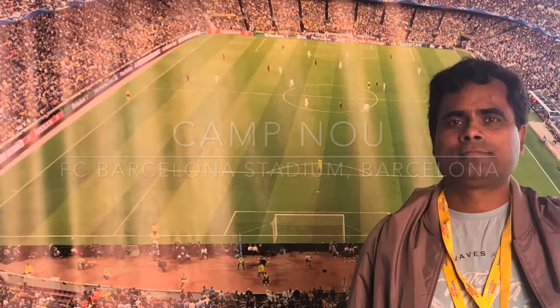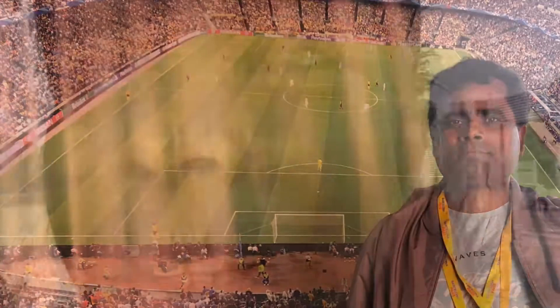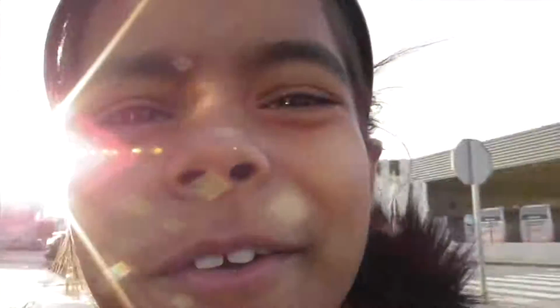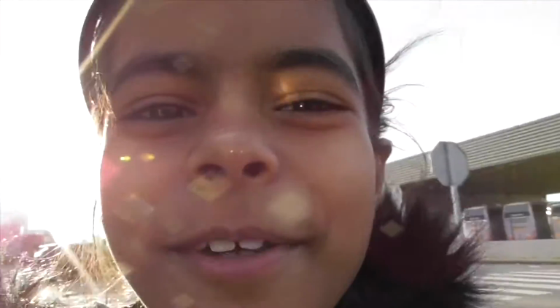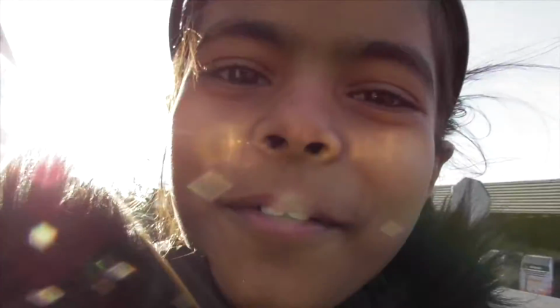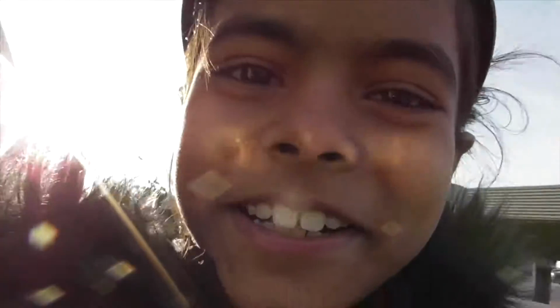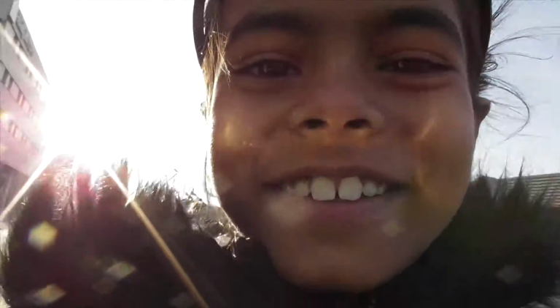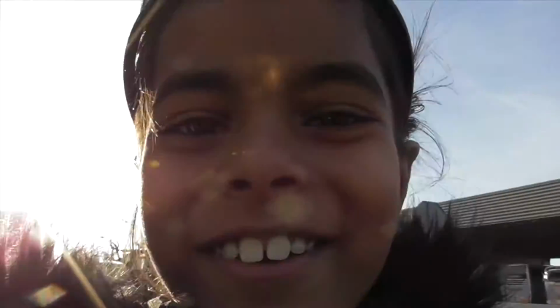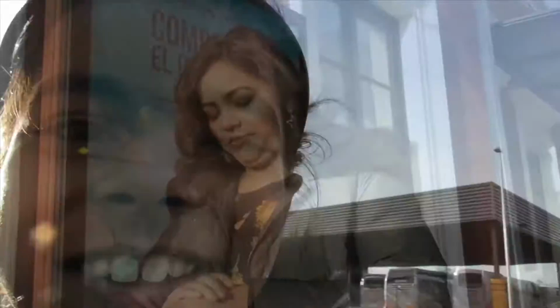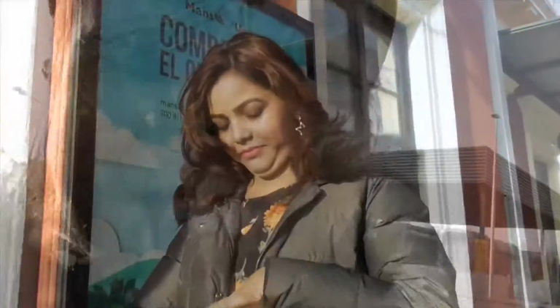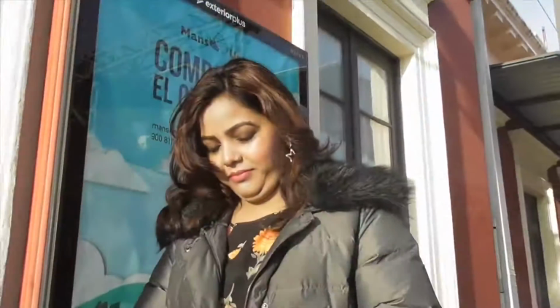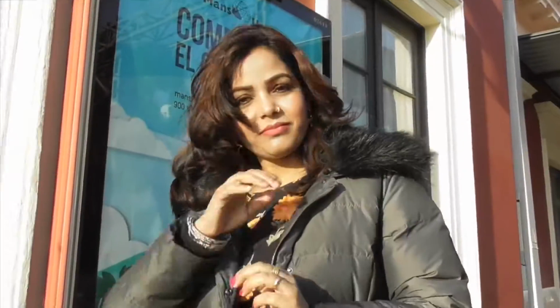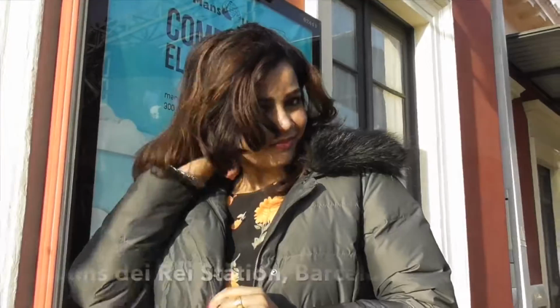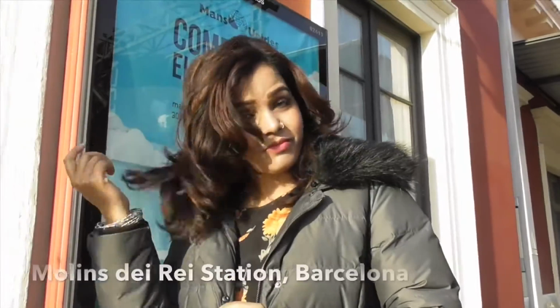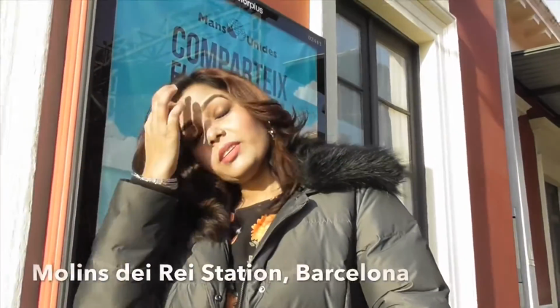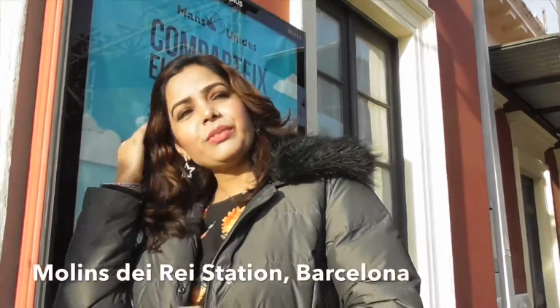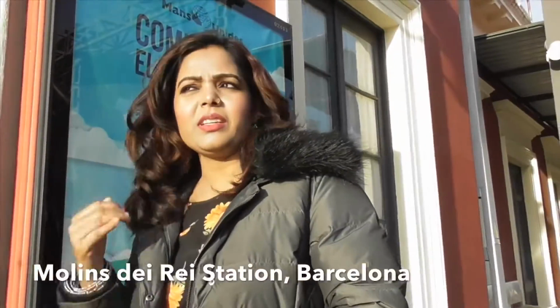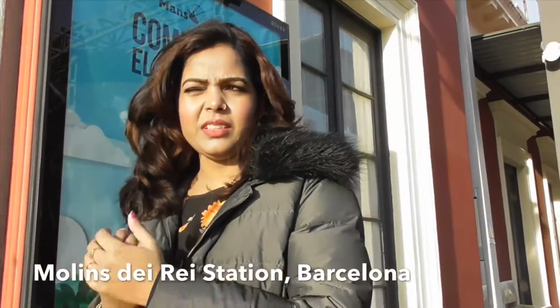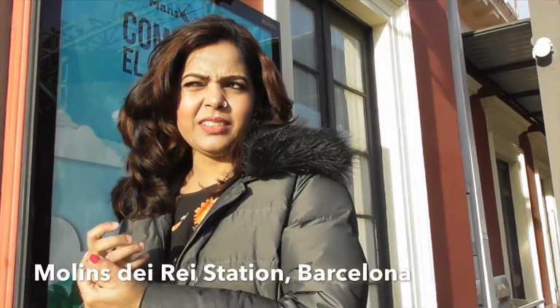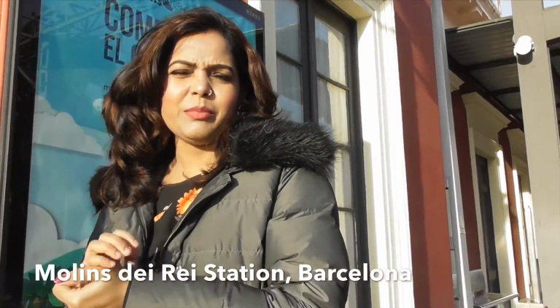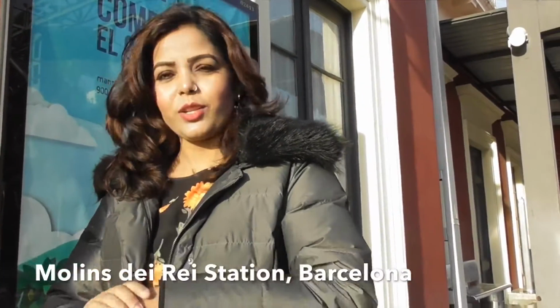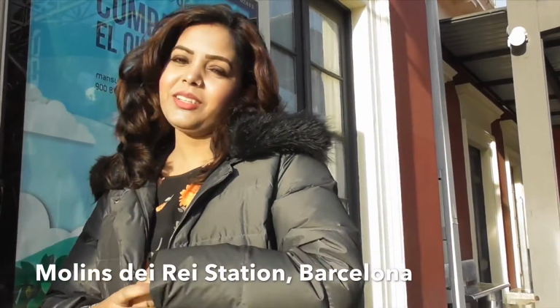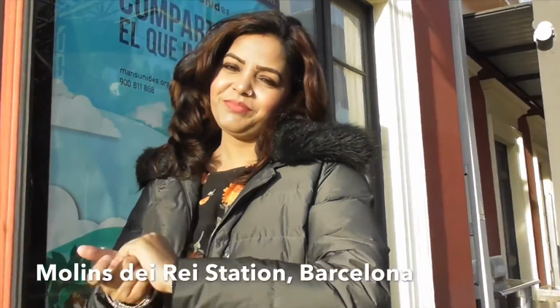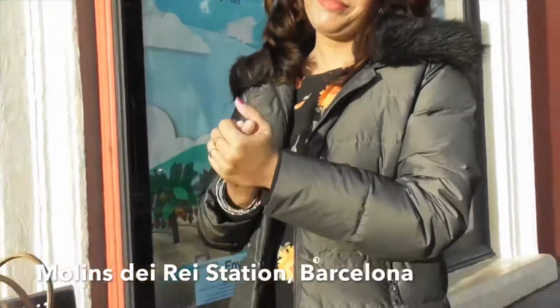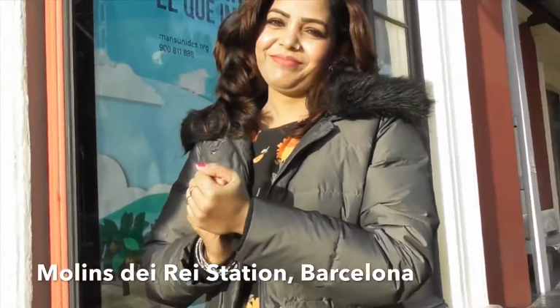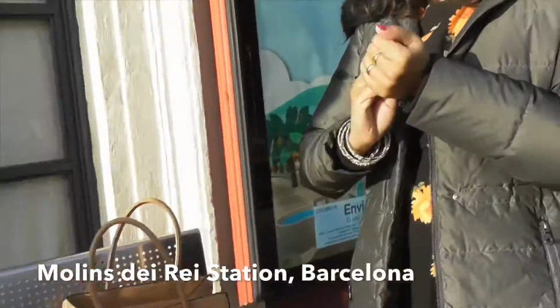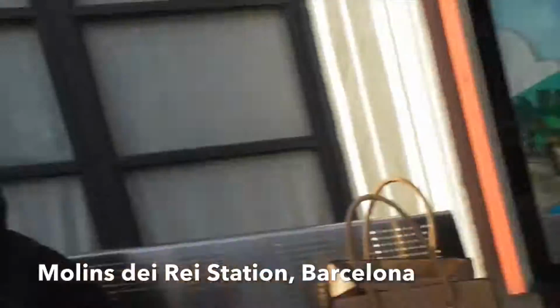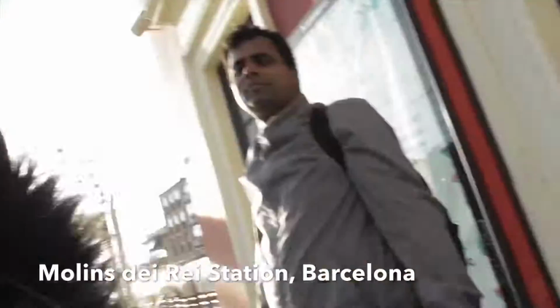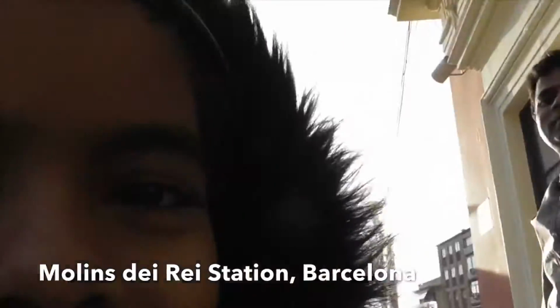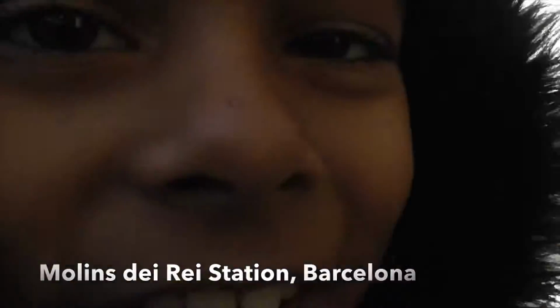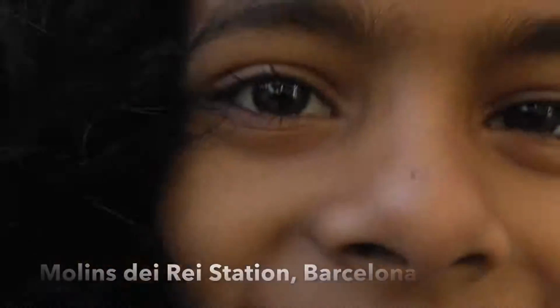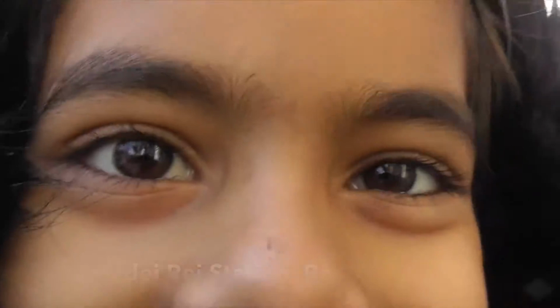We are going to be going on a train, so I'll see you. Where are we? We are in Barcelona. We are in the train station.